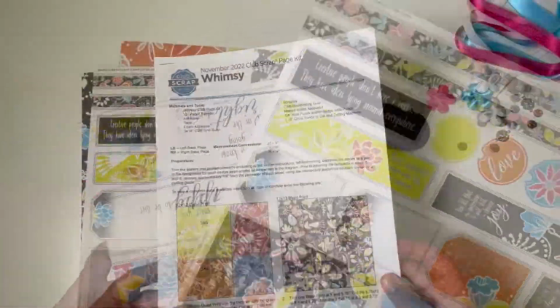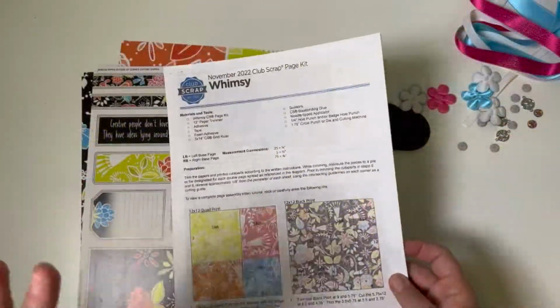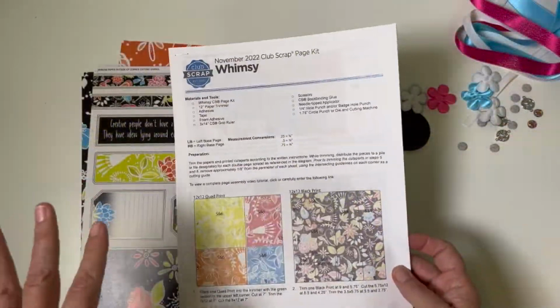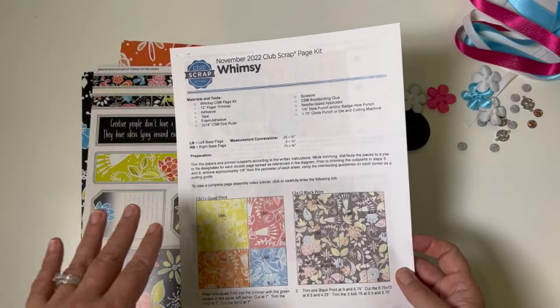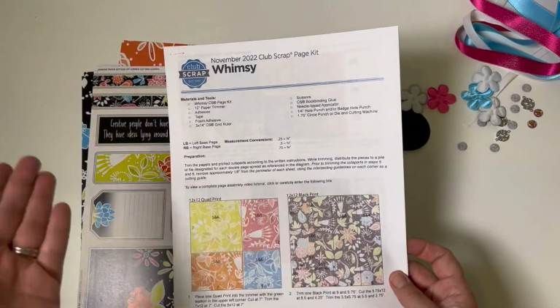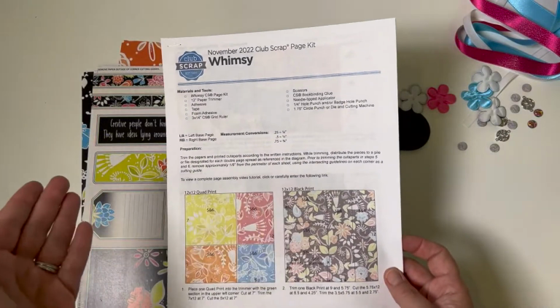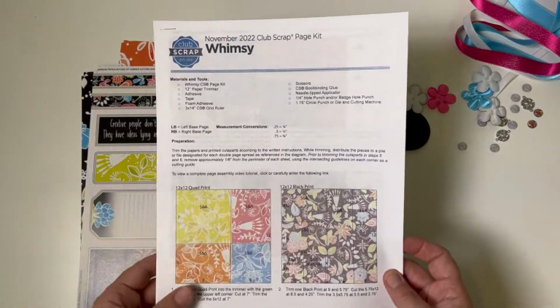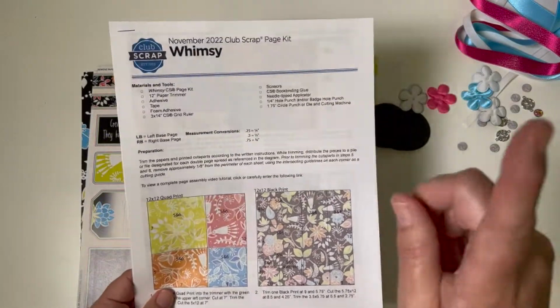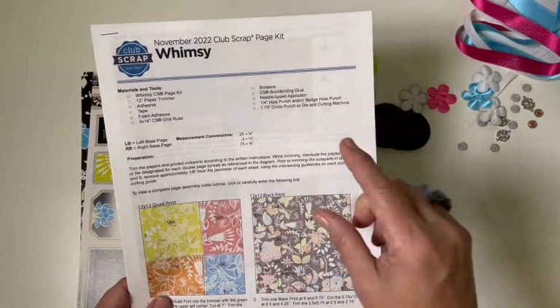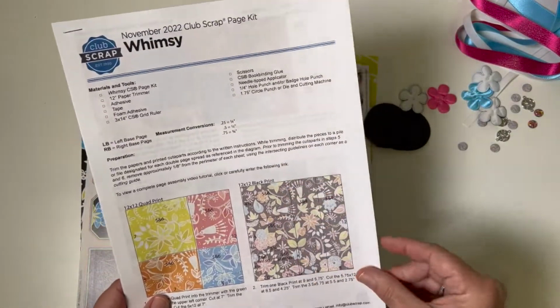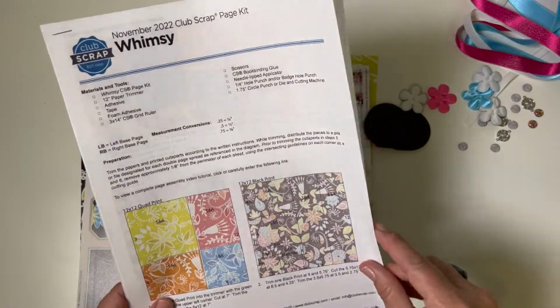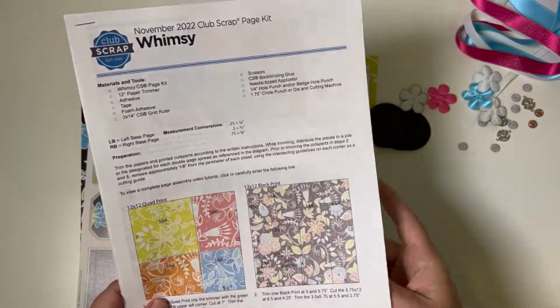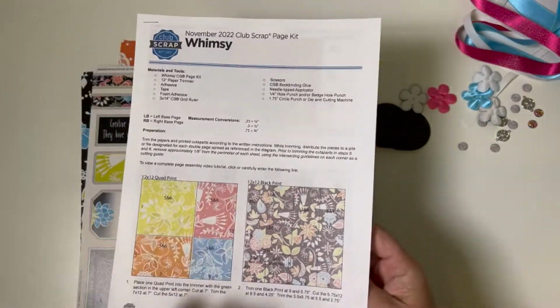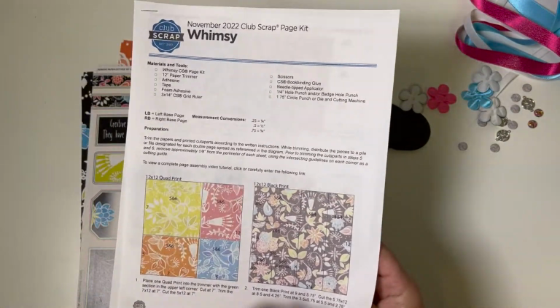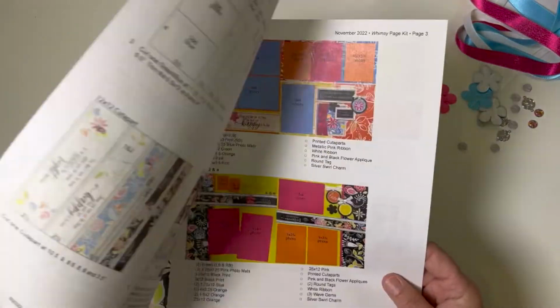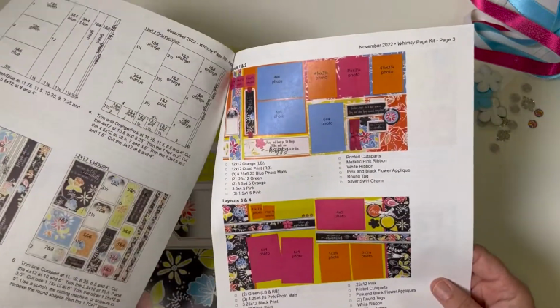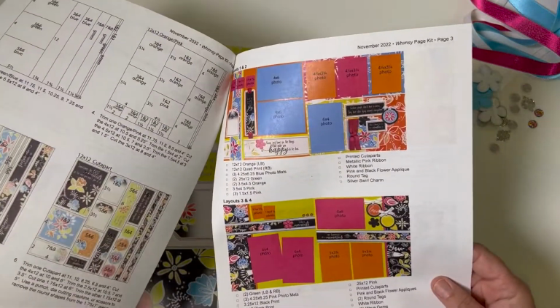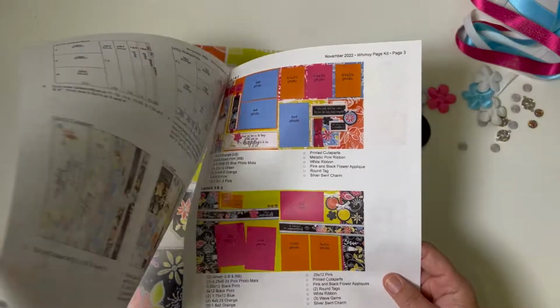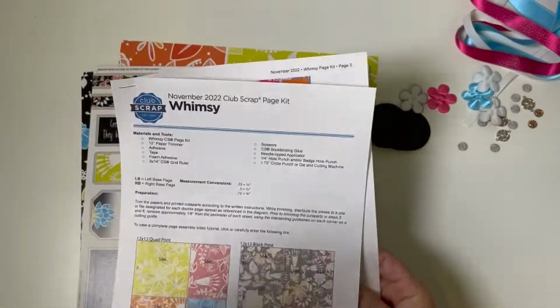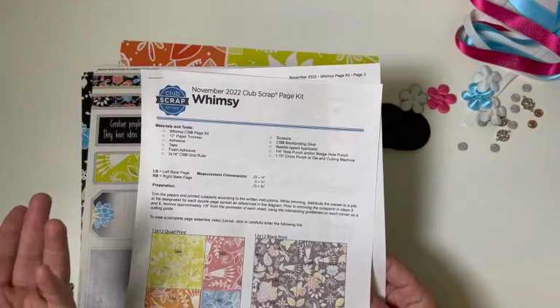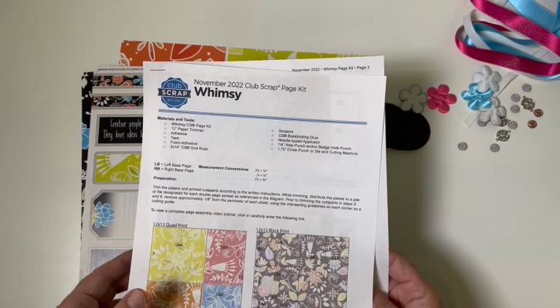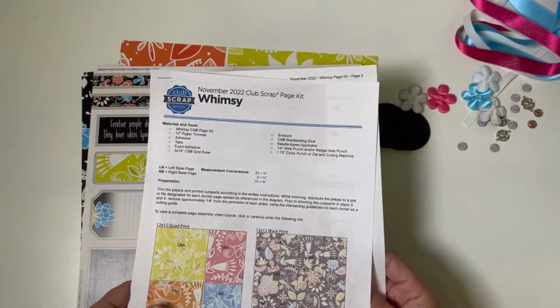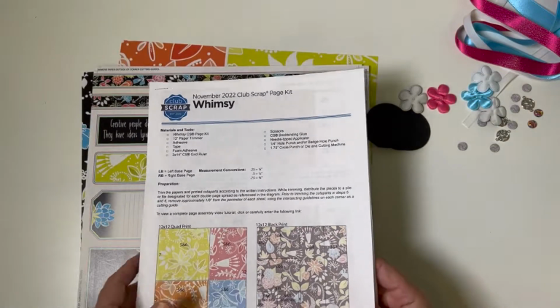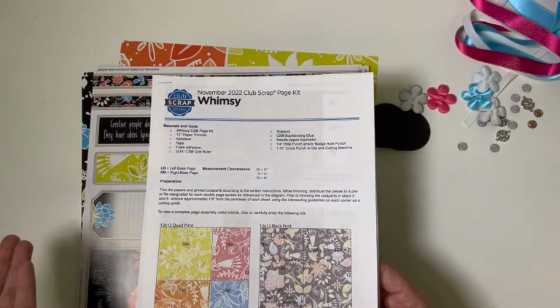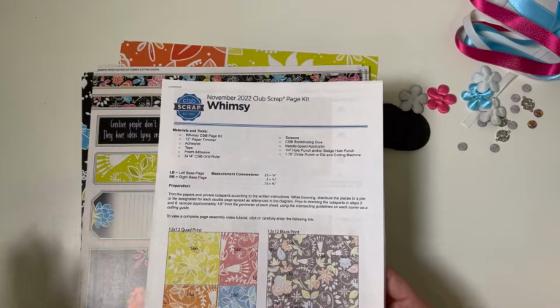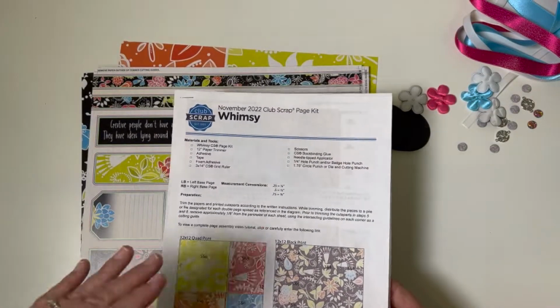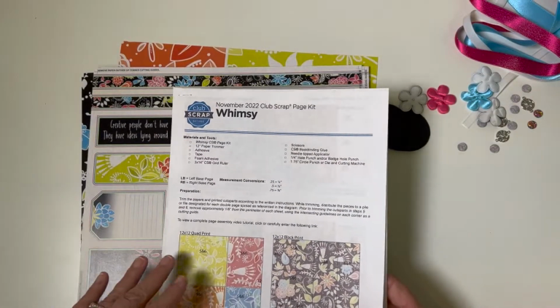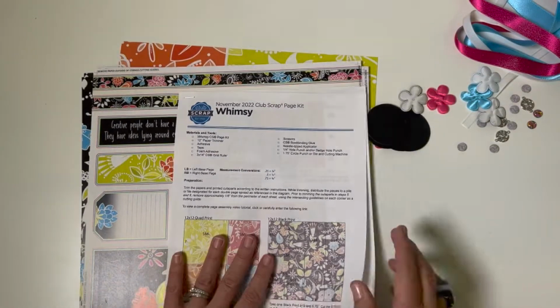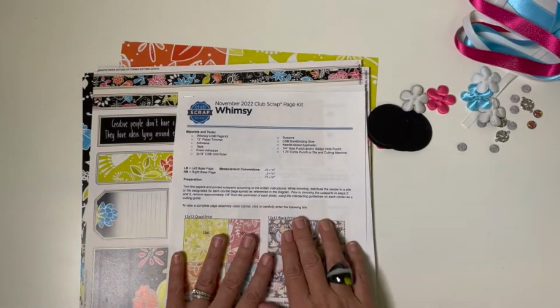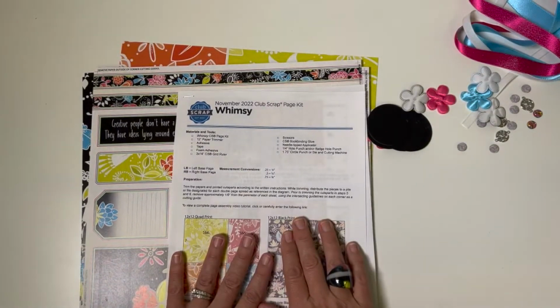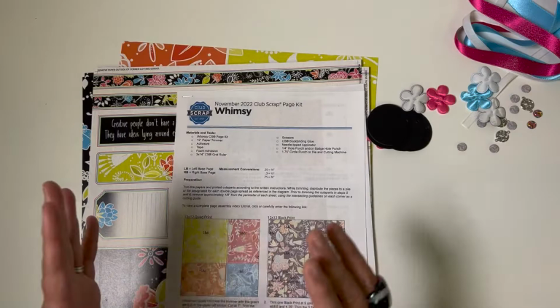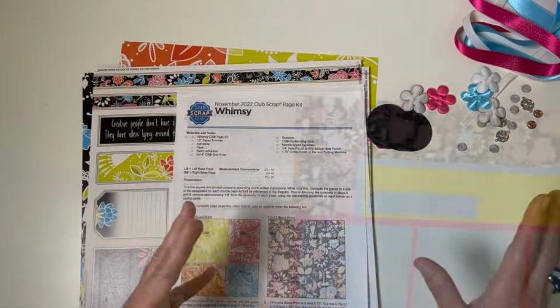So that you never feel lost on a journey with us at Club Scrap, we're including a very detailed set of instructions that you can download and print, and then of course the full video workshop where I will walk you through the process of making these pages step-by-step.